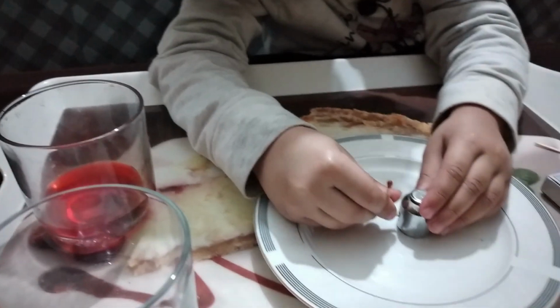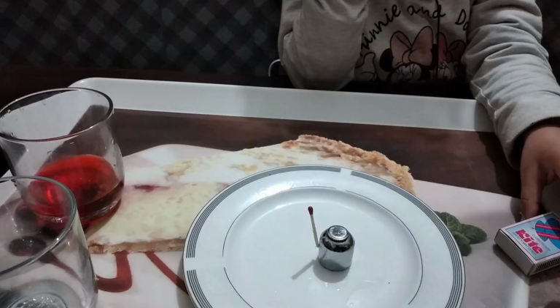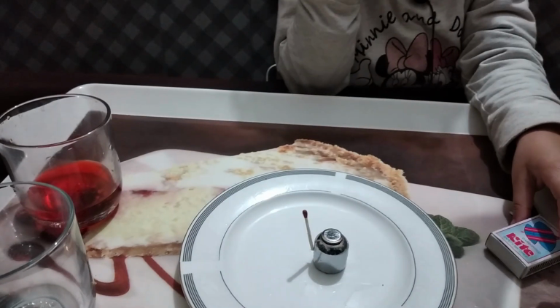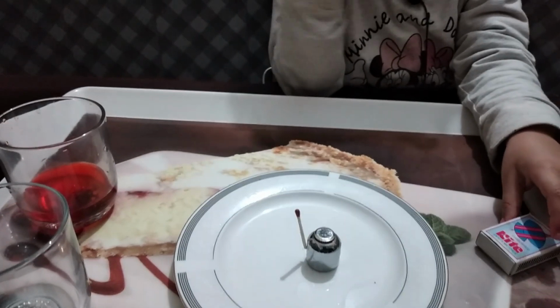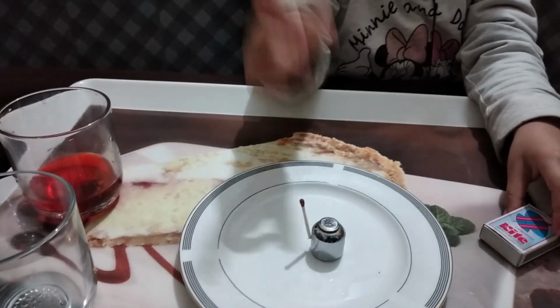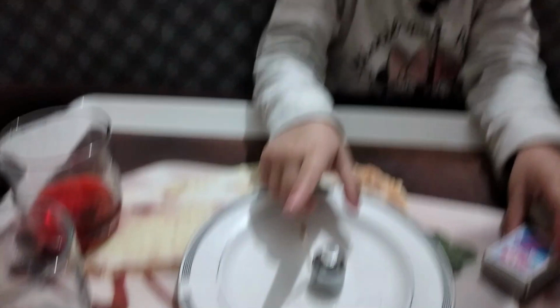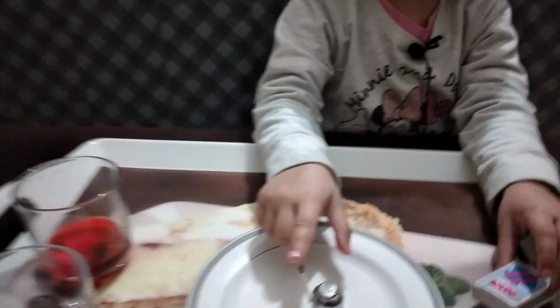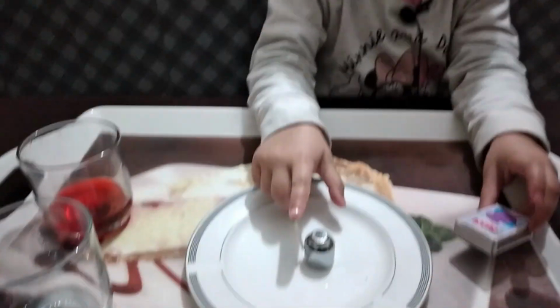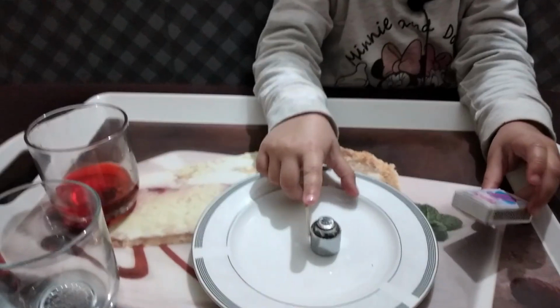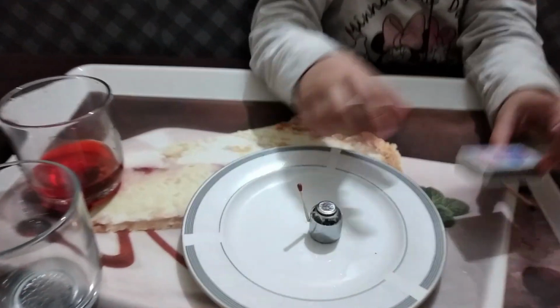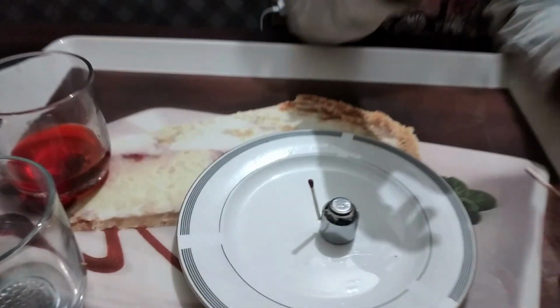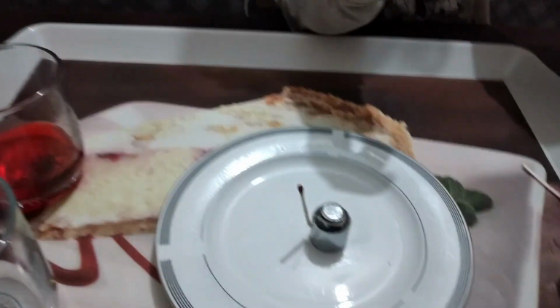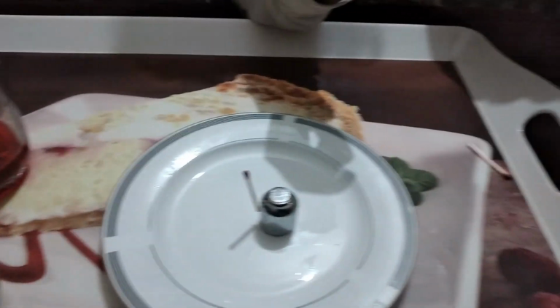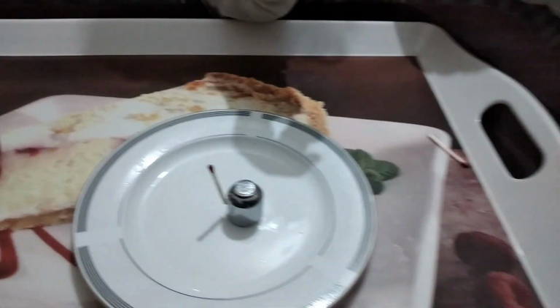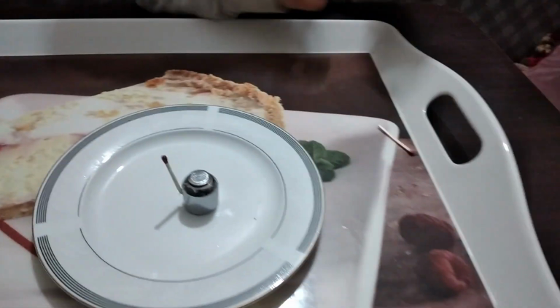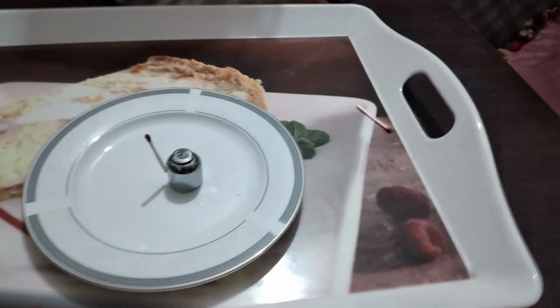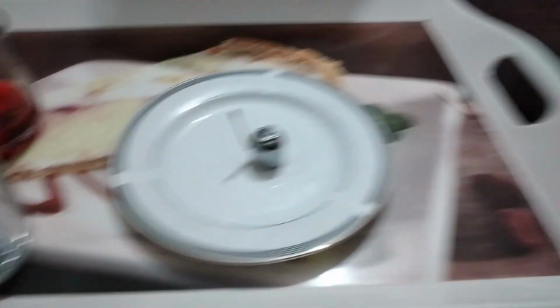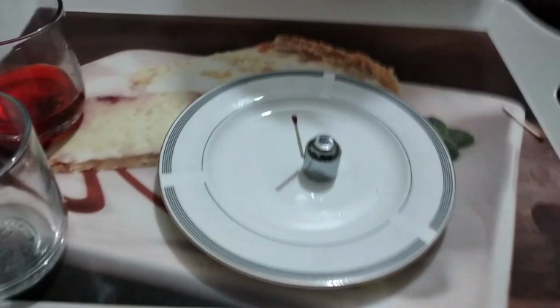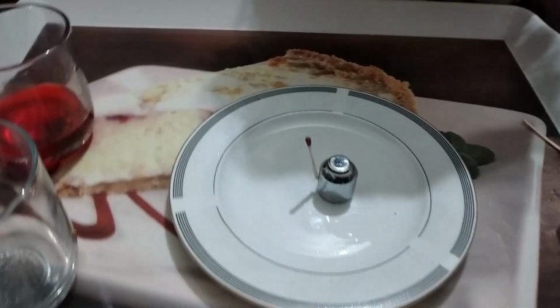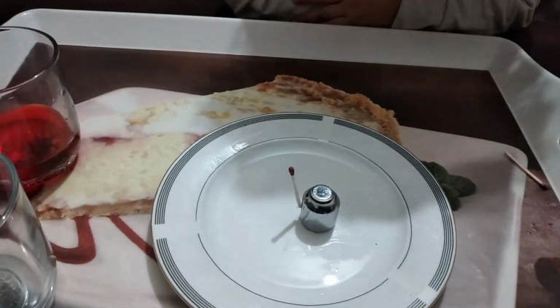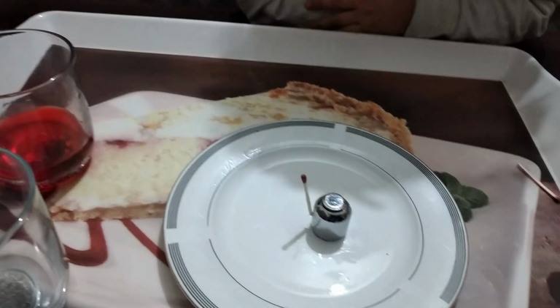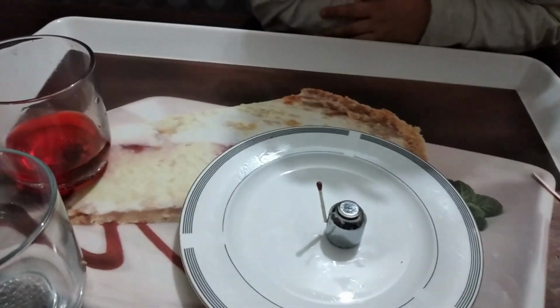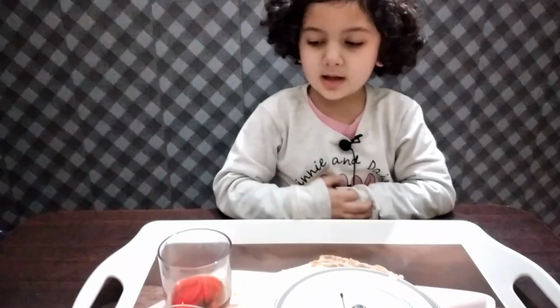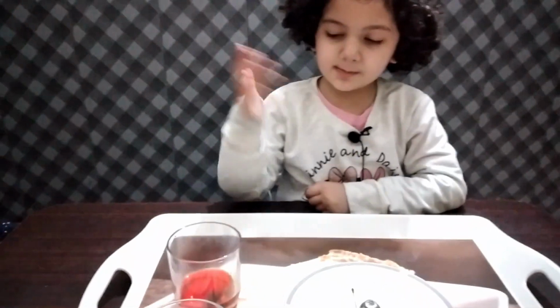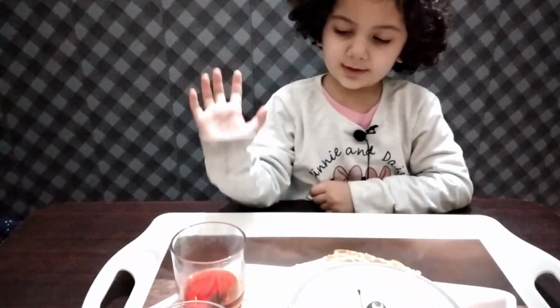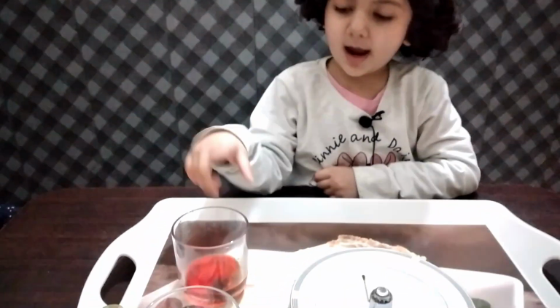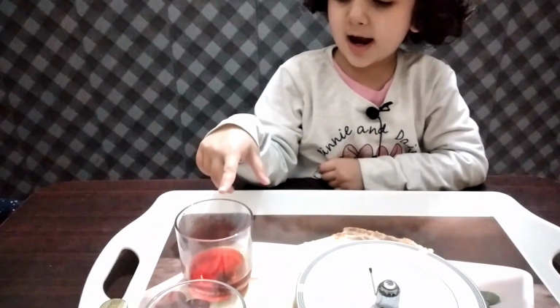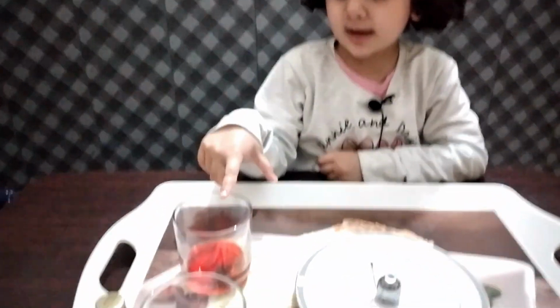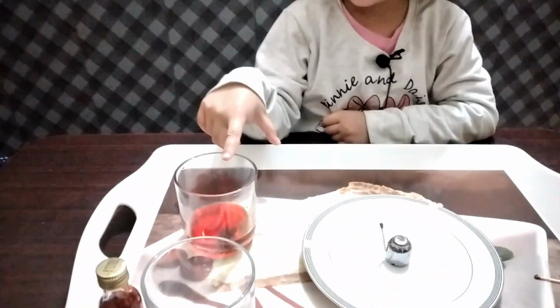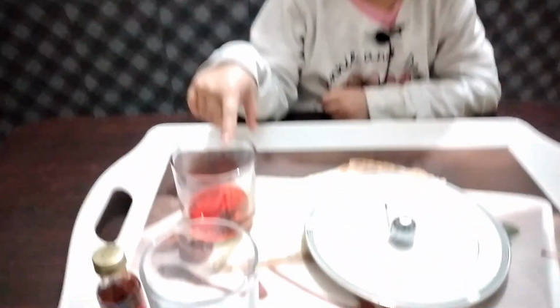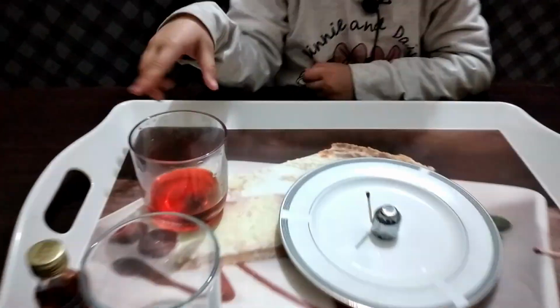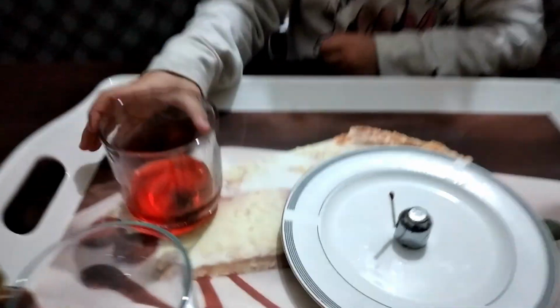Now we're going to light up the matchstick. Now I'm going to add color water.